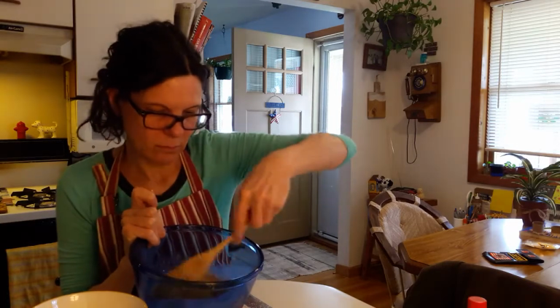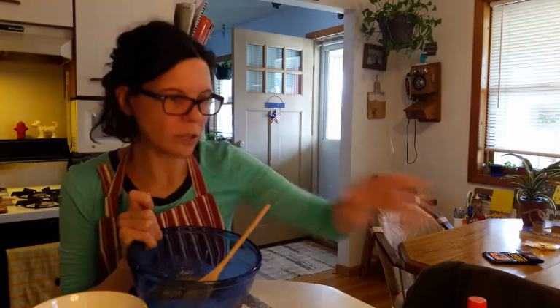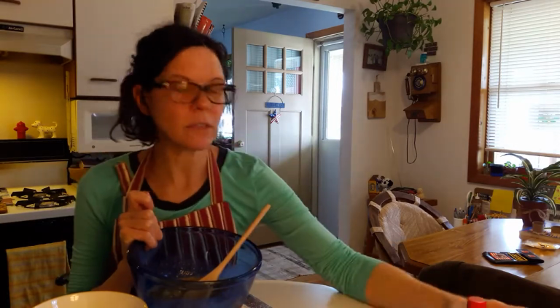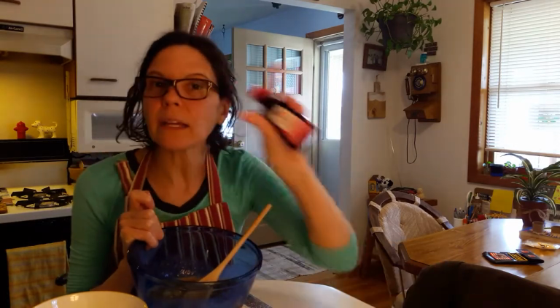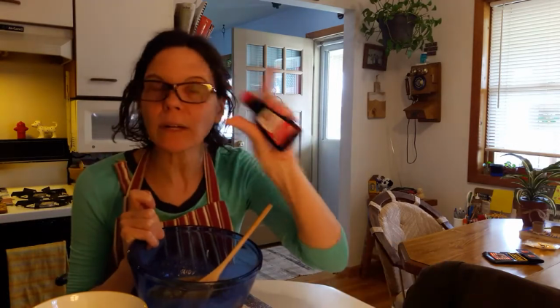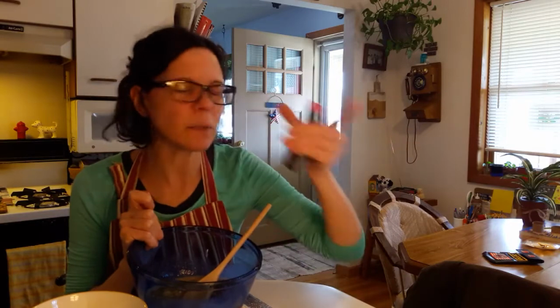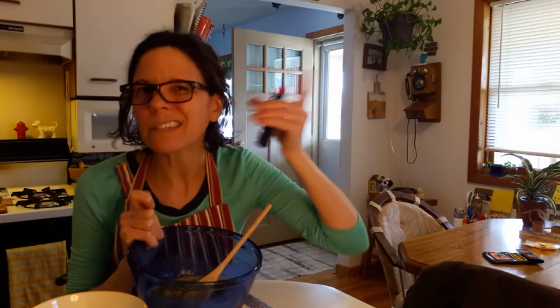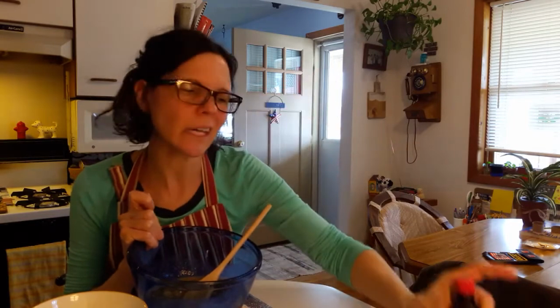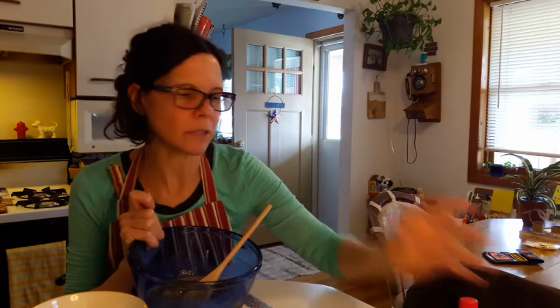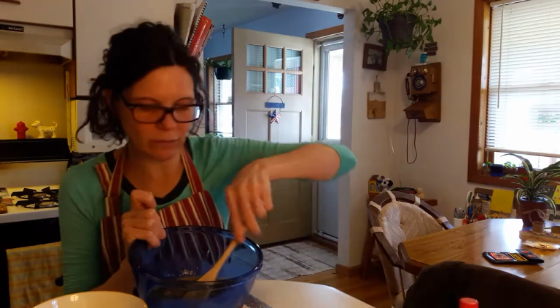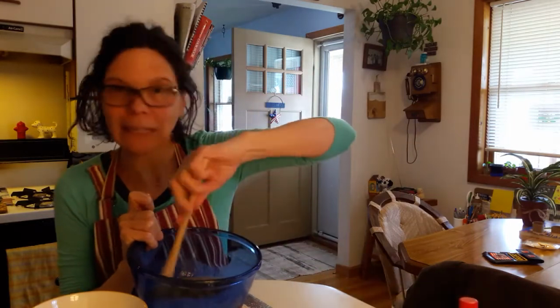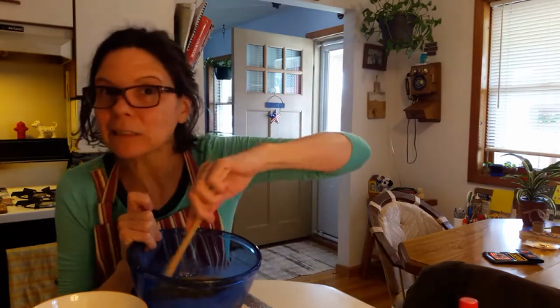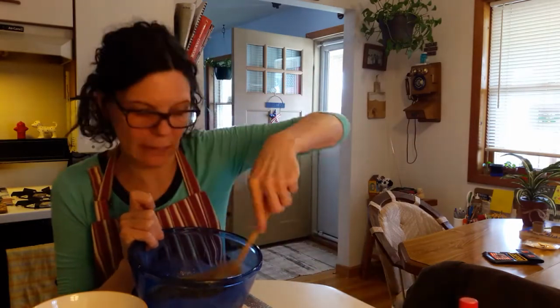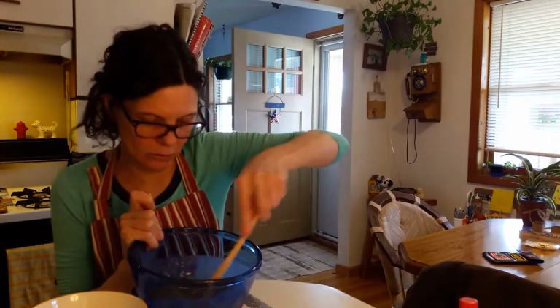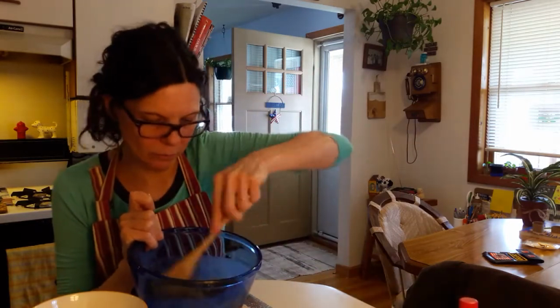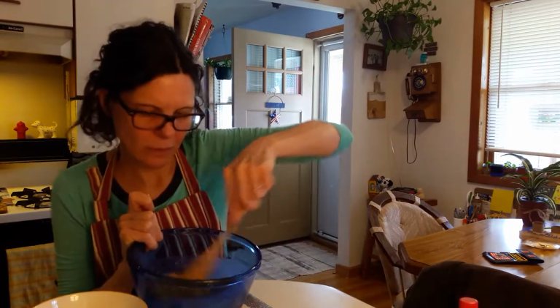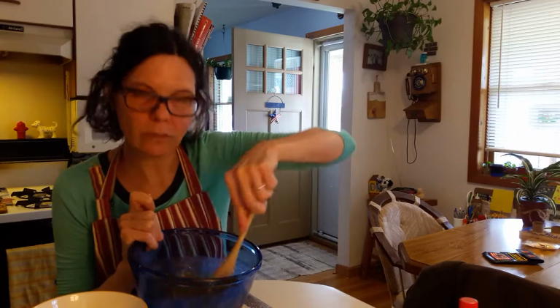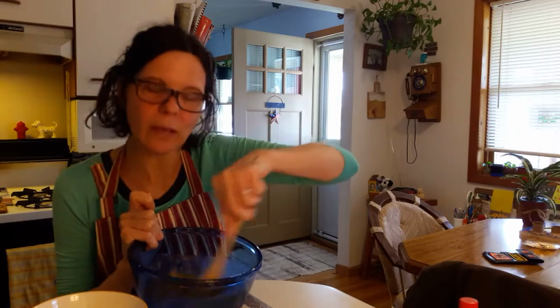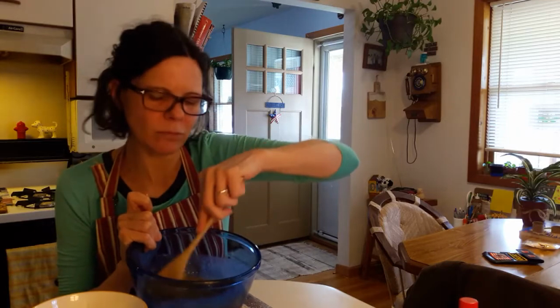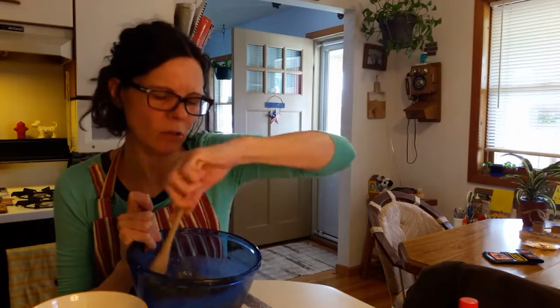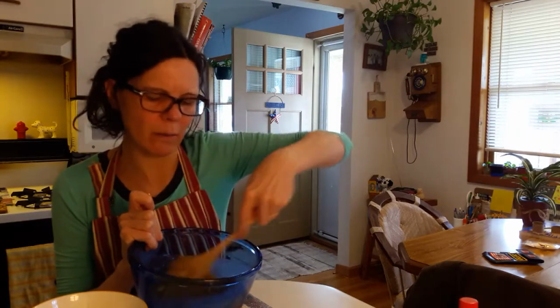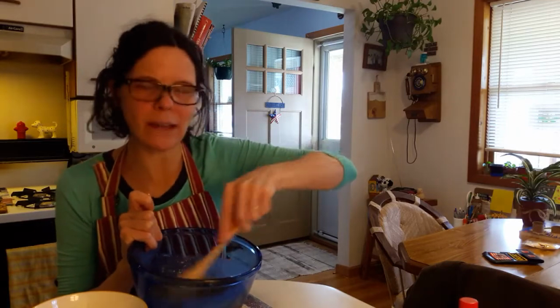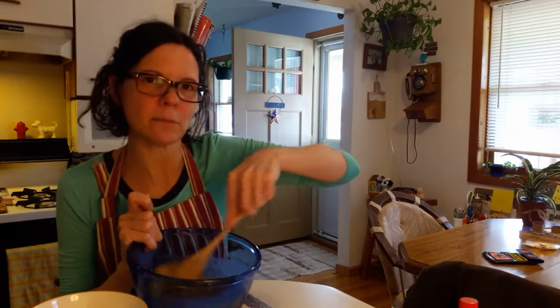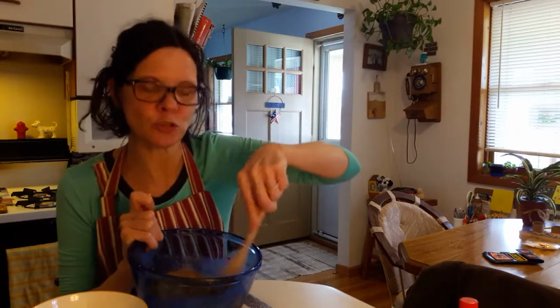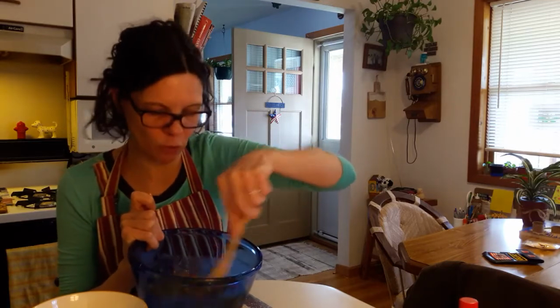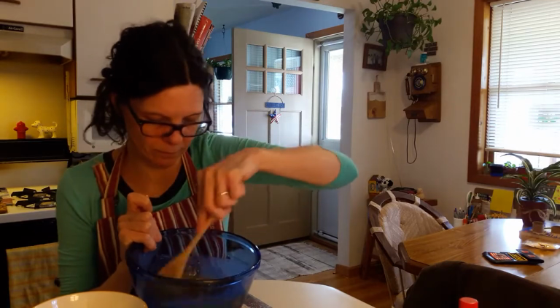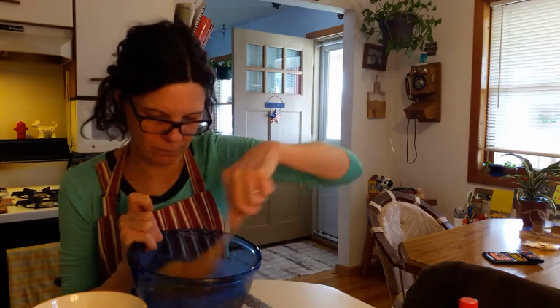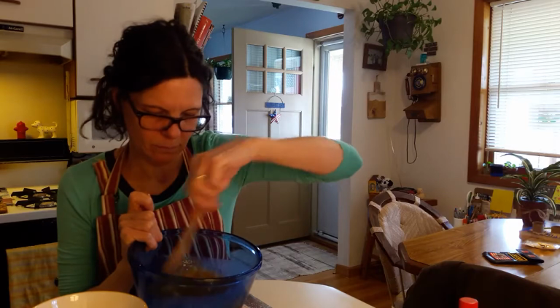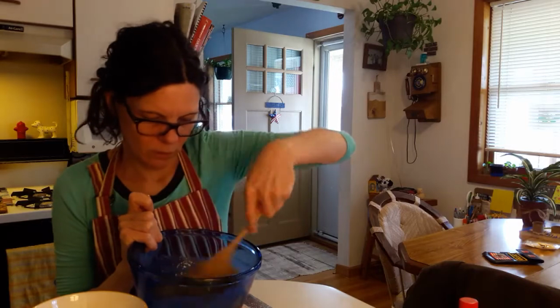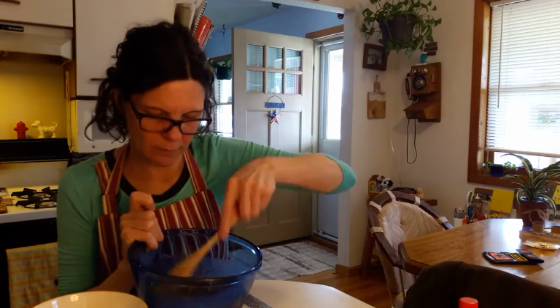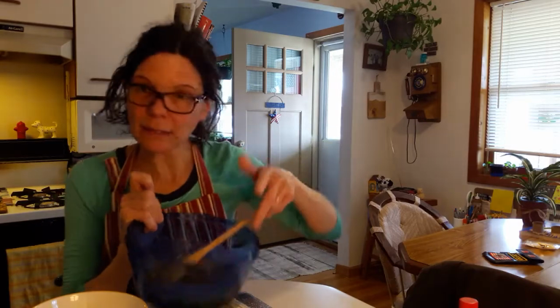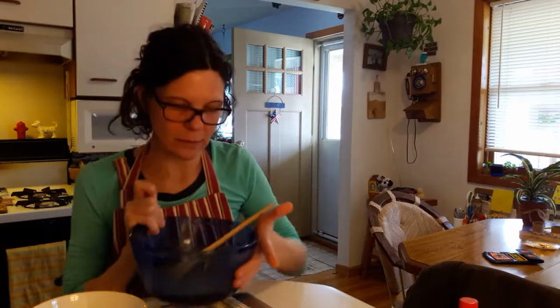You can also put in vanilla extract, but I don't really have that much left and it tastes good without it. And whatever you don't have, you can probably find a substitution for it. Okay, so that's all mixed.